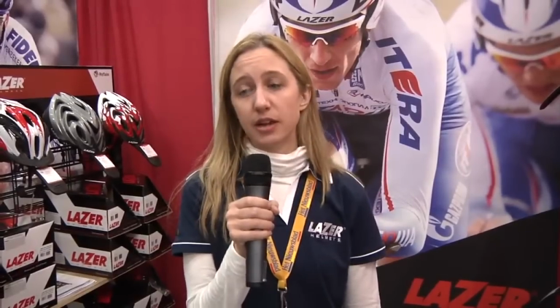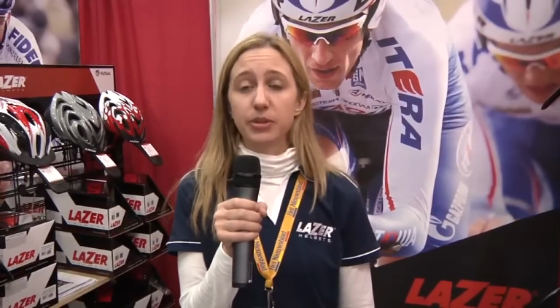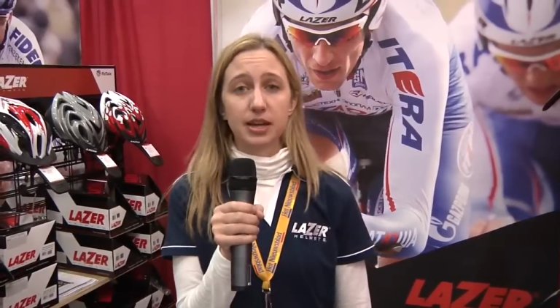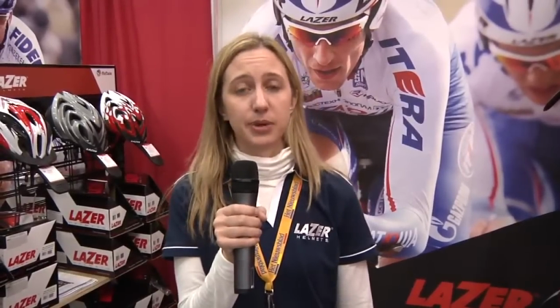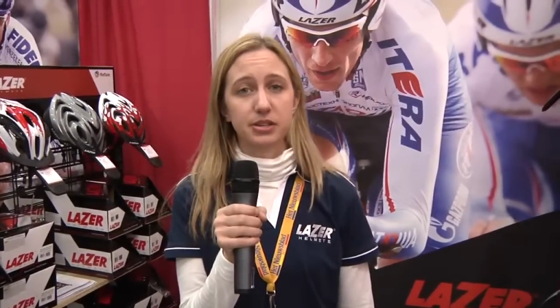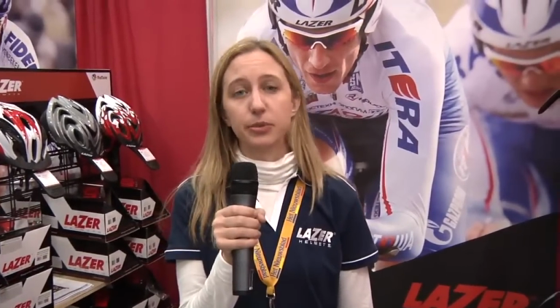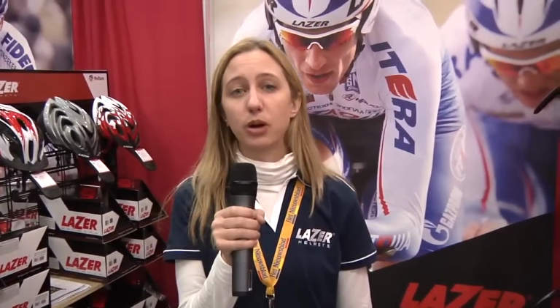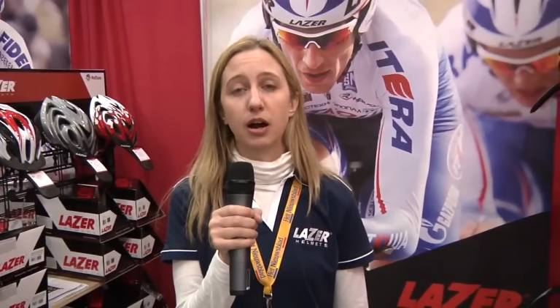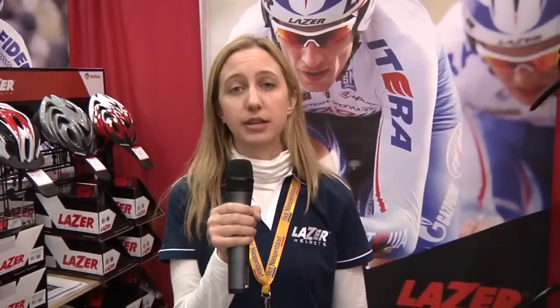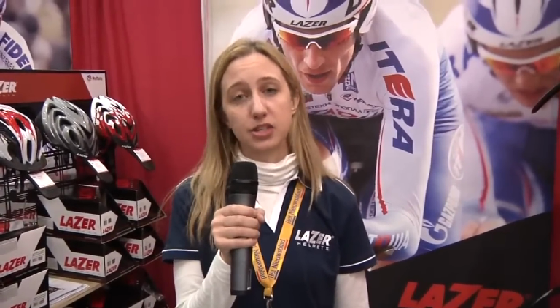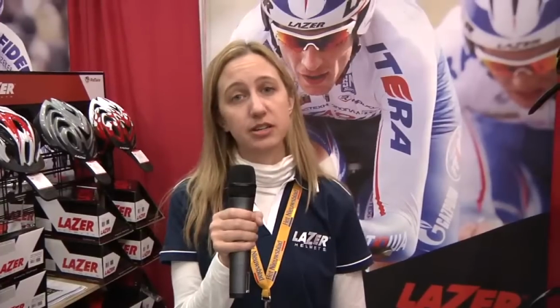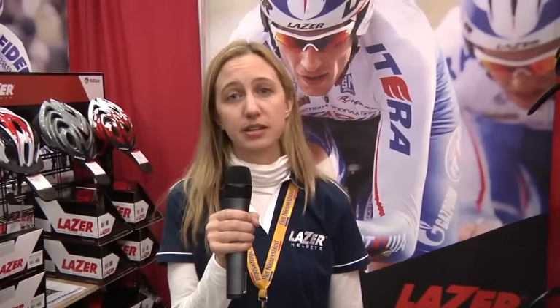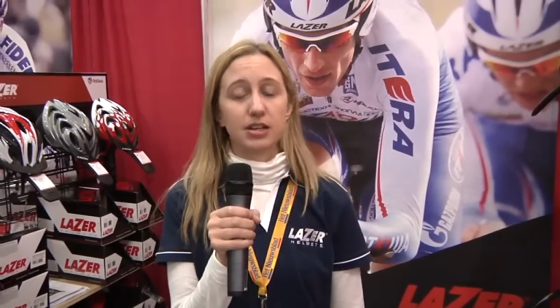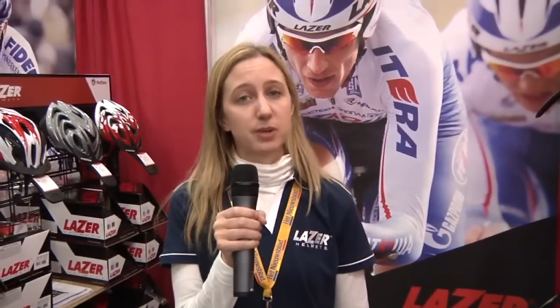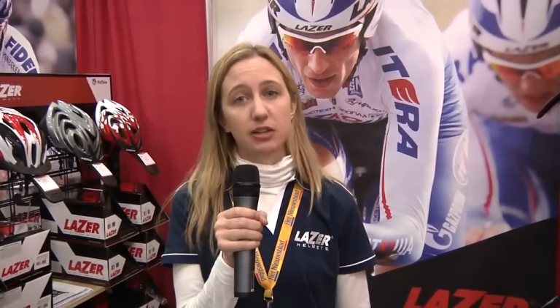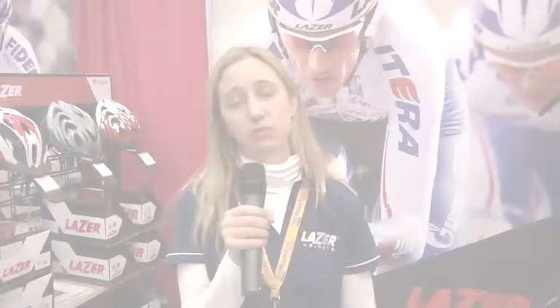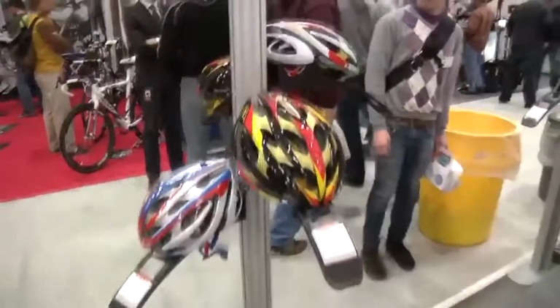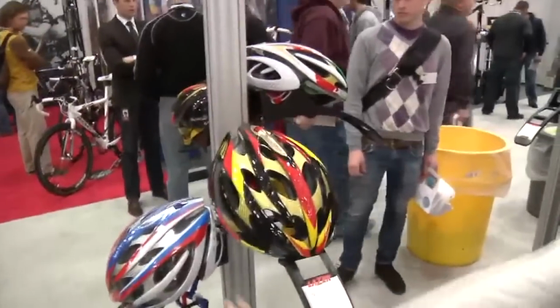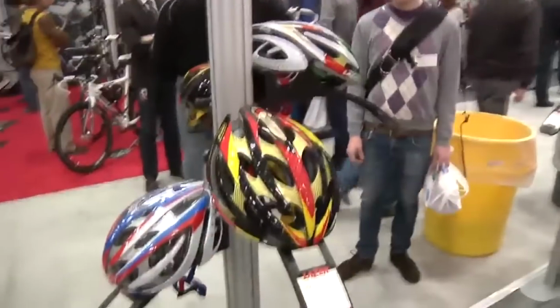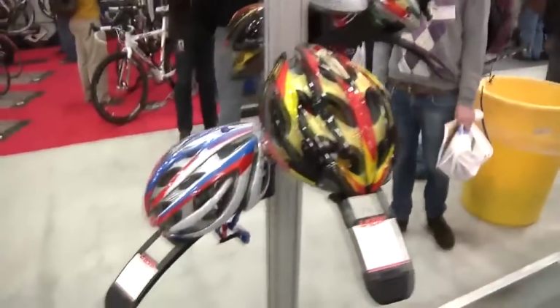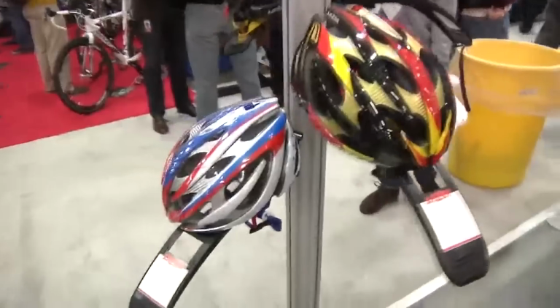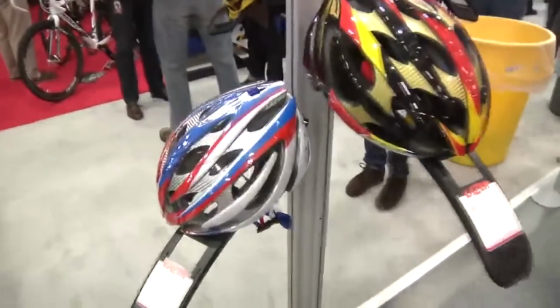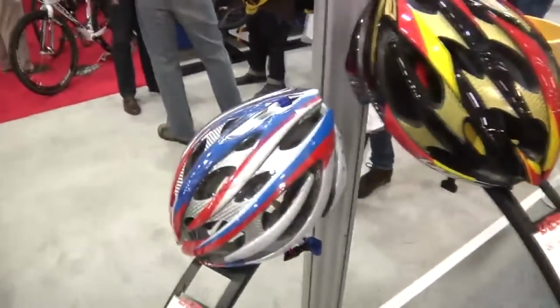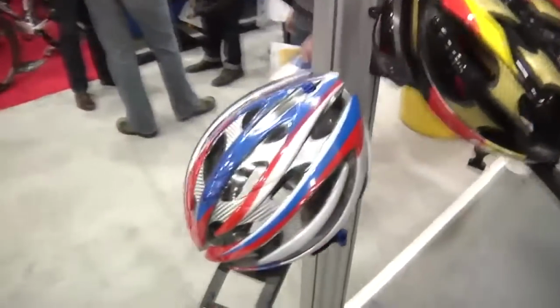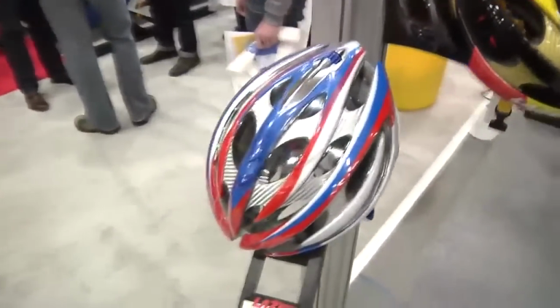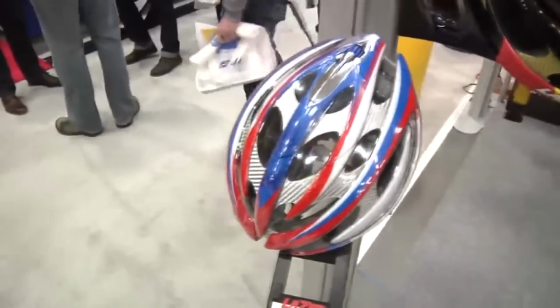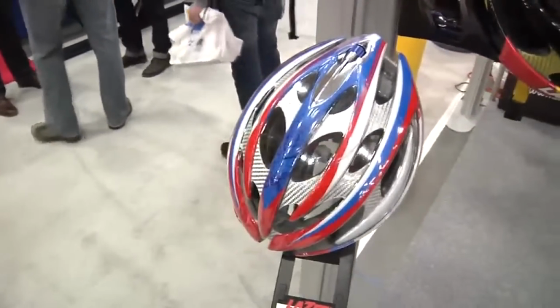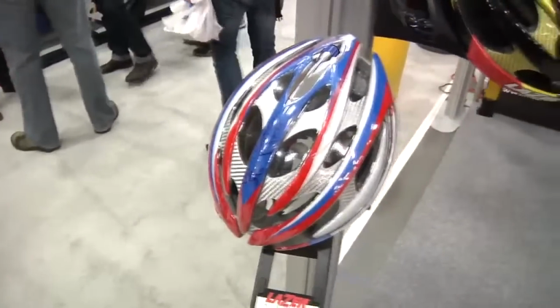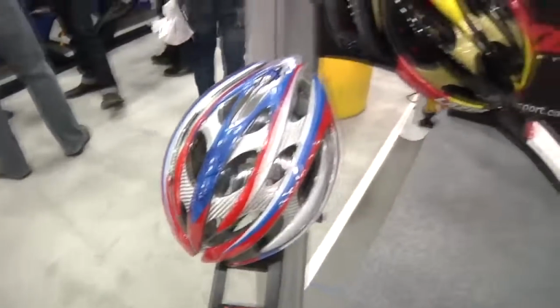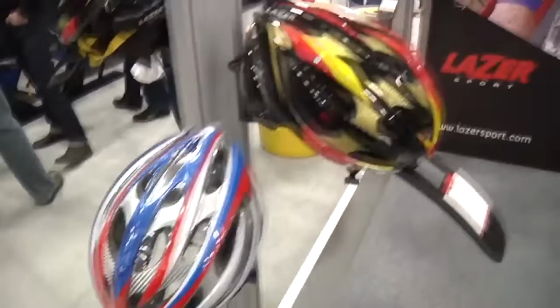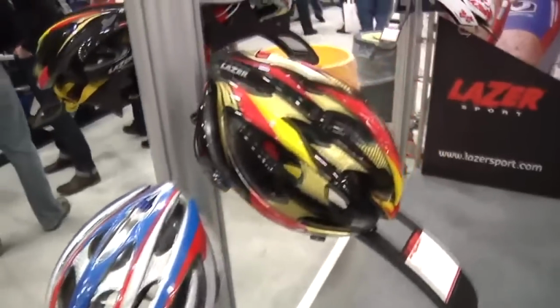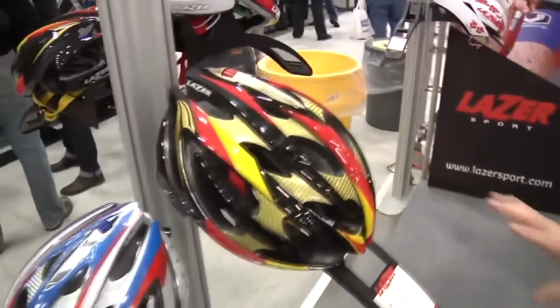A couple of things that got a lot of buzz this year at the booth were our limited edition series. We have special colors called the Road Warrior series — it's the helium helmet — and it's something to set your shop apart since it's only available in limited quantities.